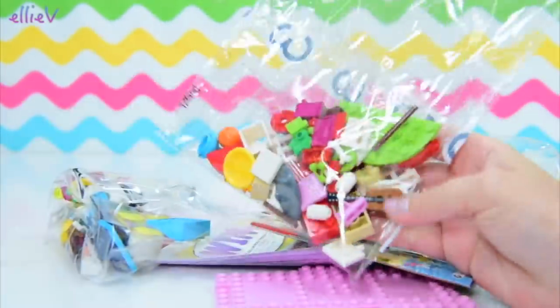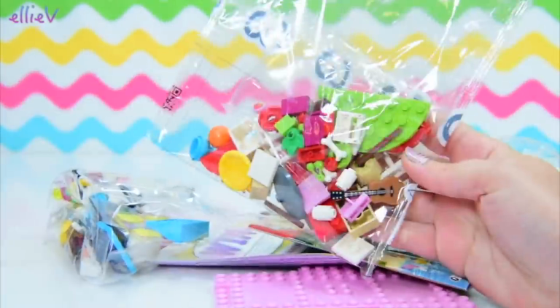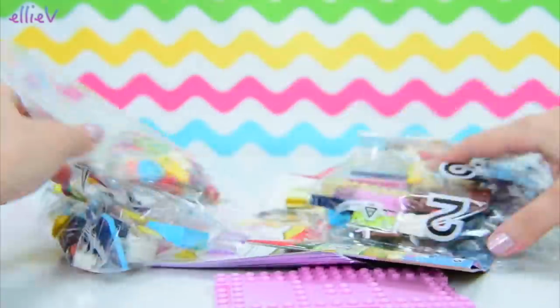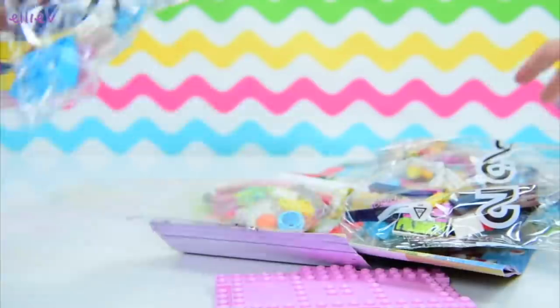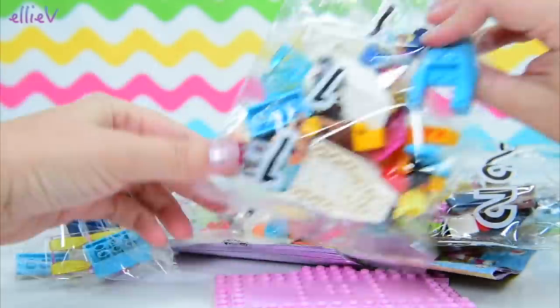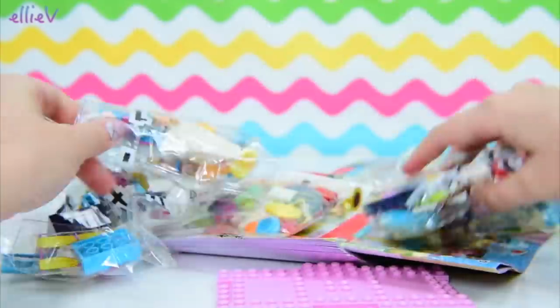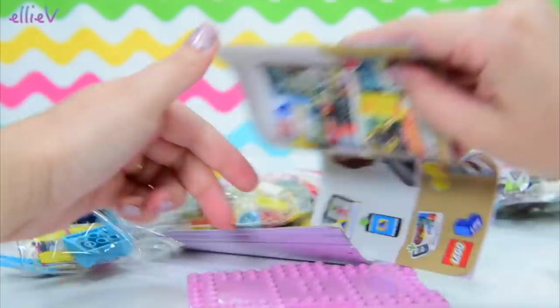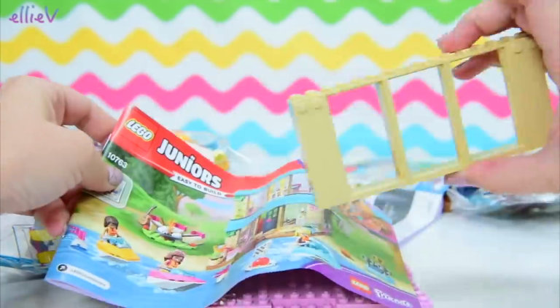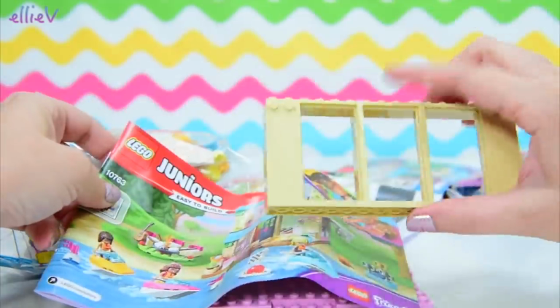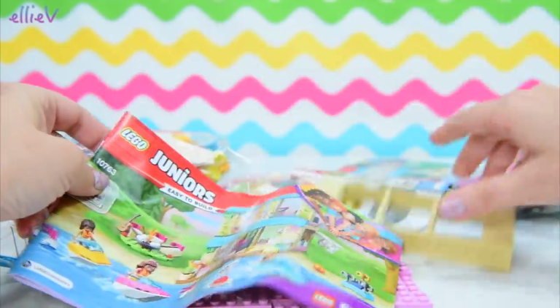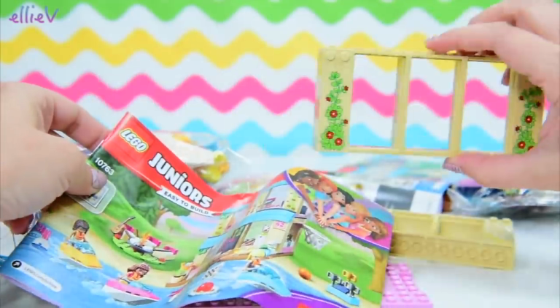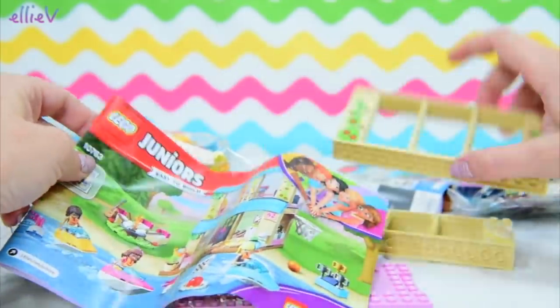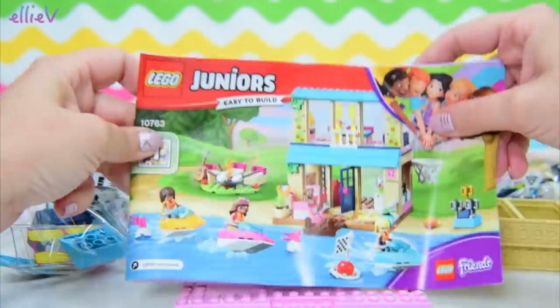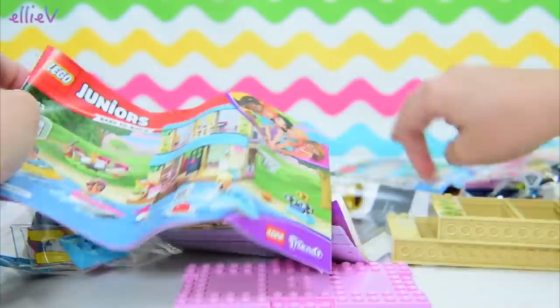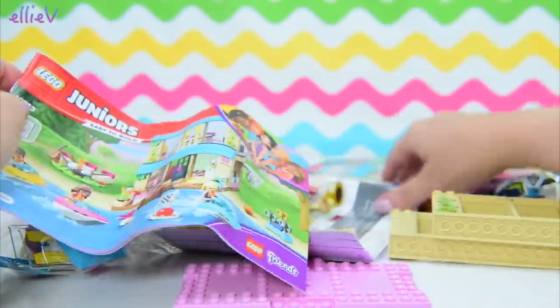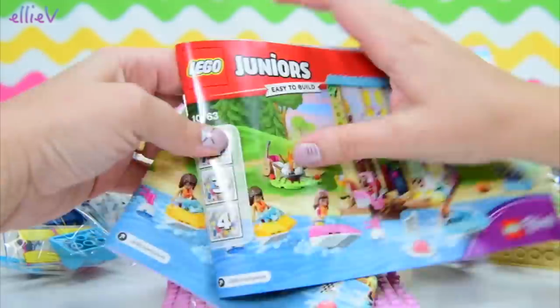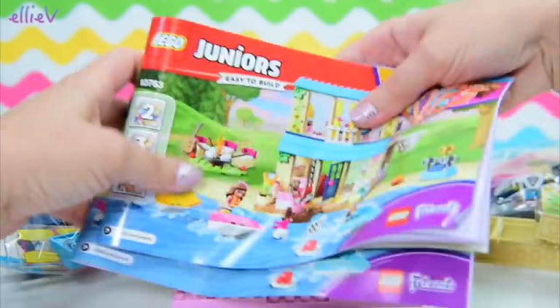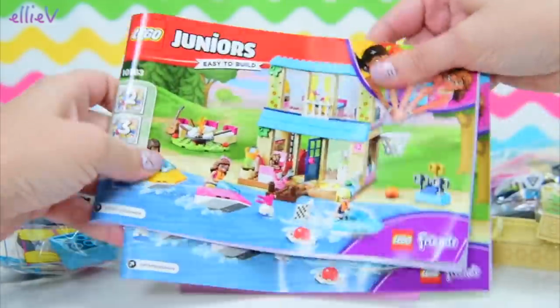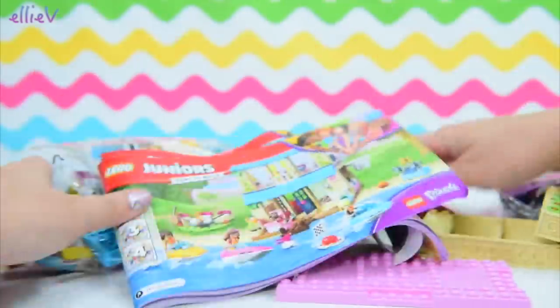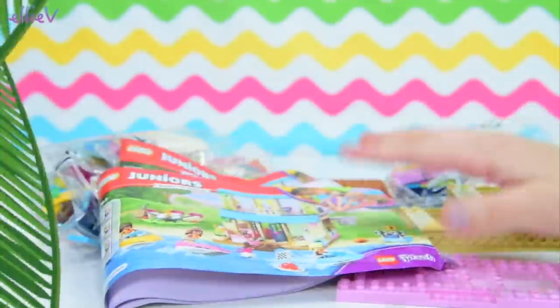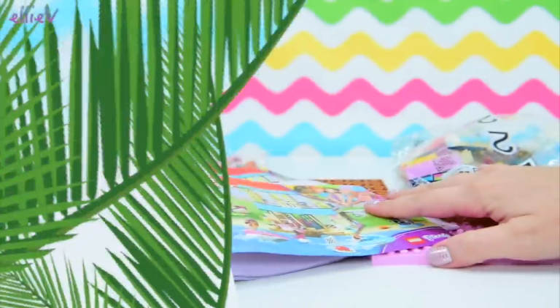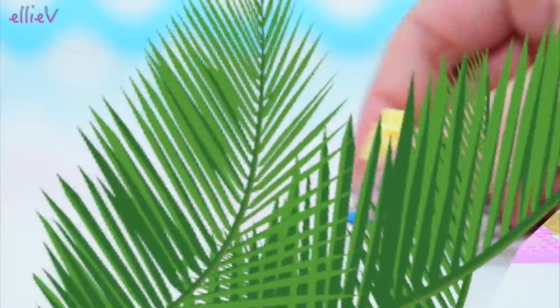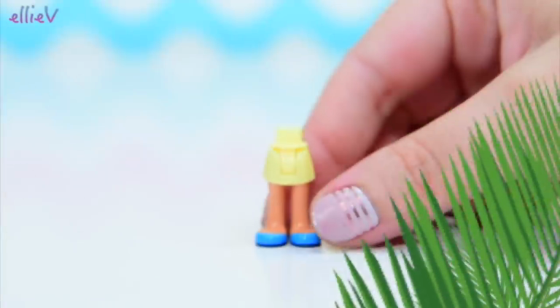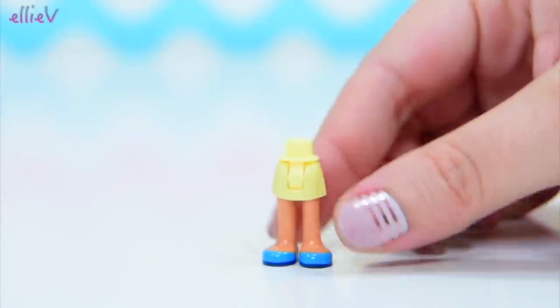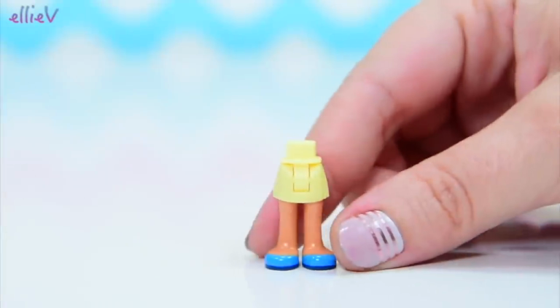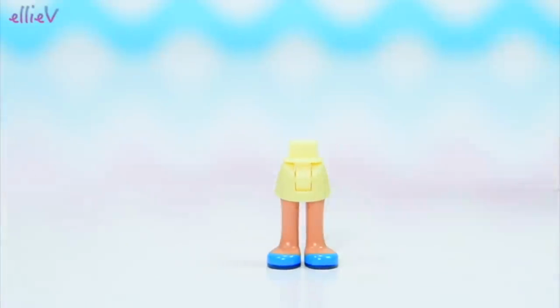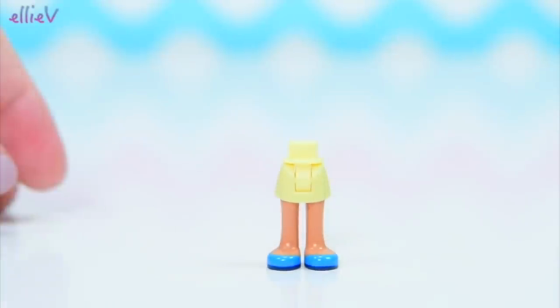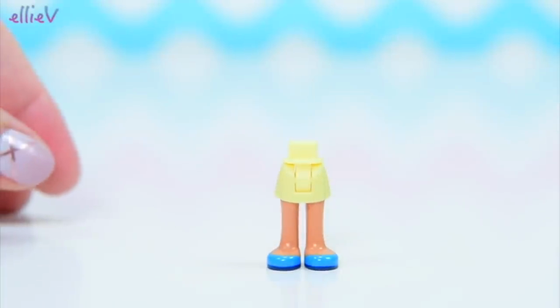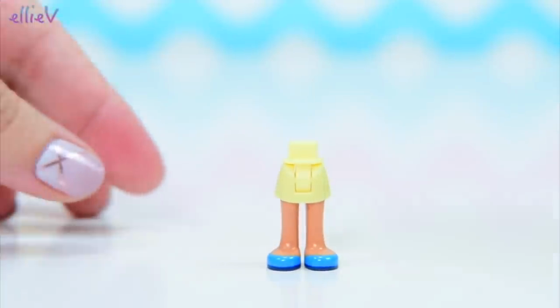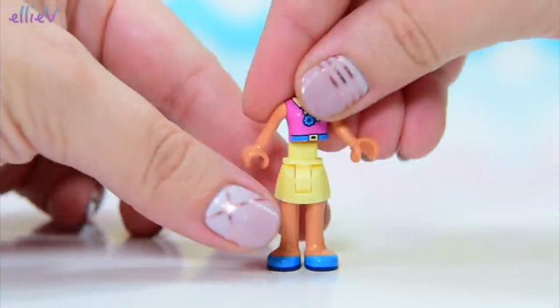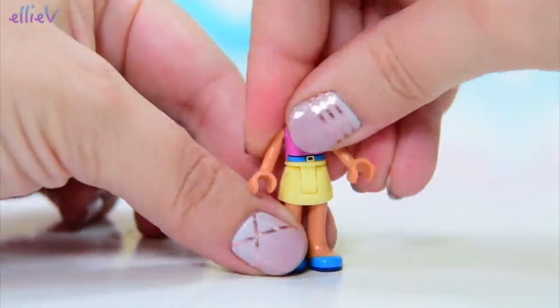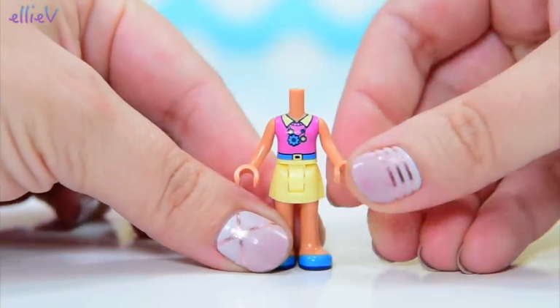And you know what? It's actually called Stephanie's Lakeside Beach House, or something like that — Lakeside House. So Stephanie already has a beach house, so her family must love the beach. Two houses now.